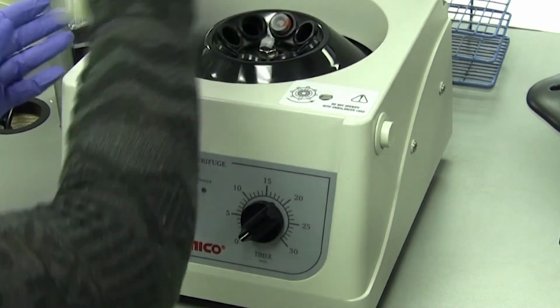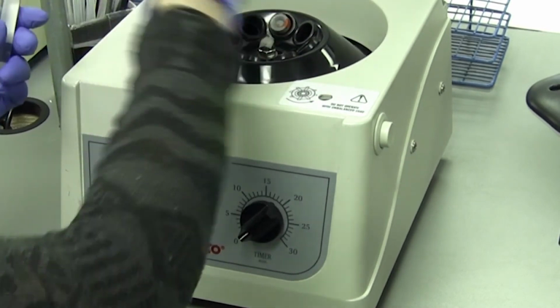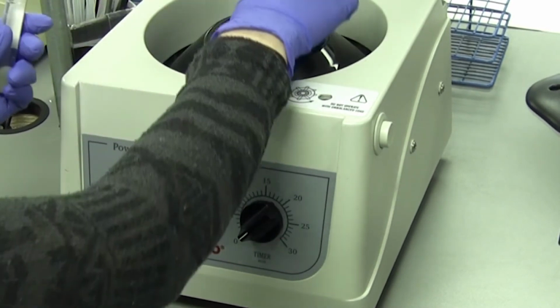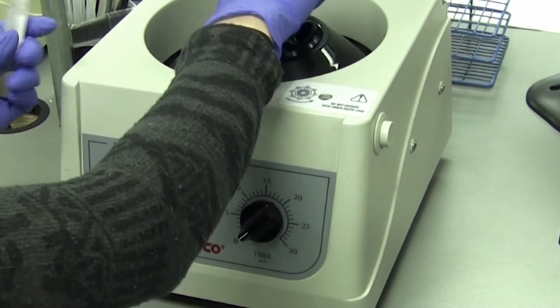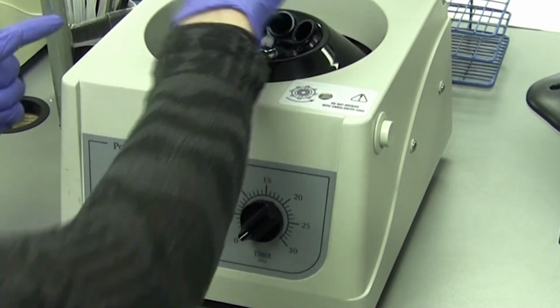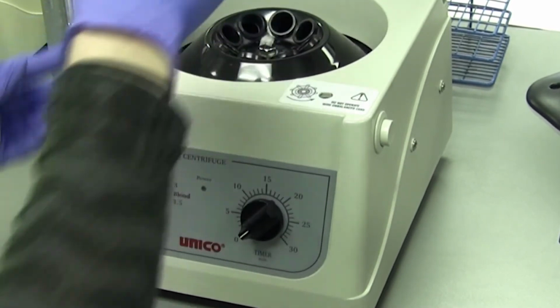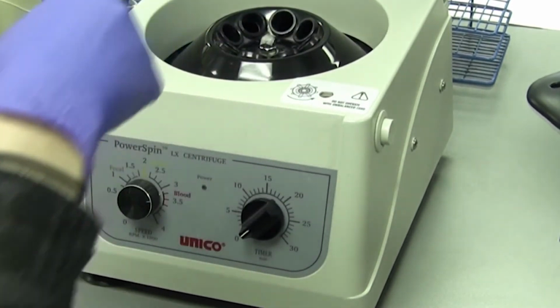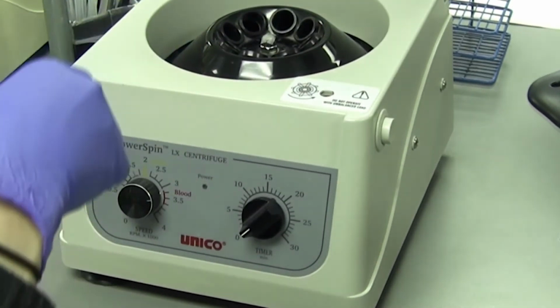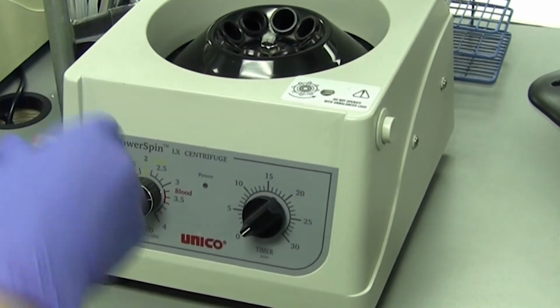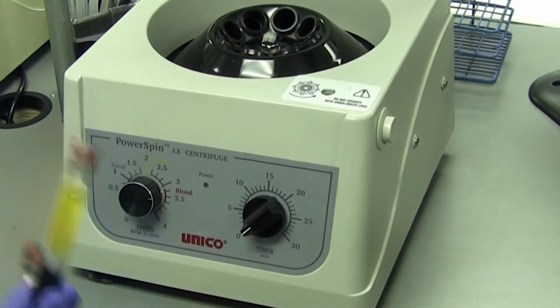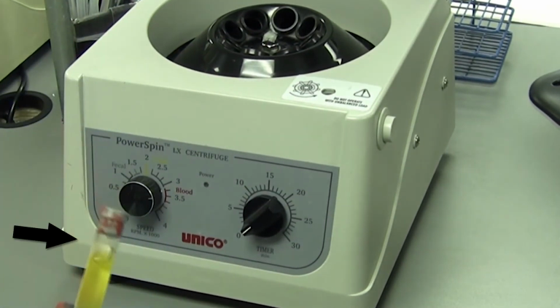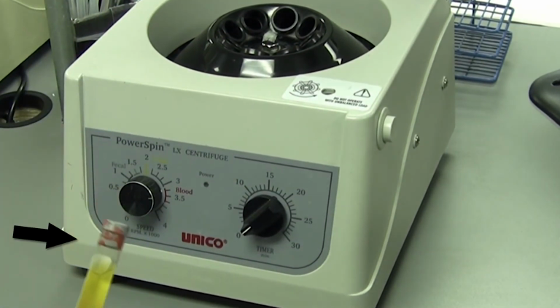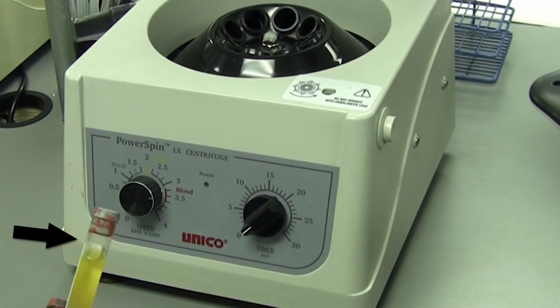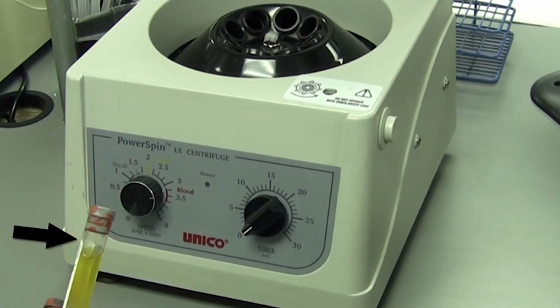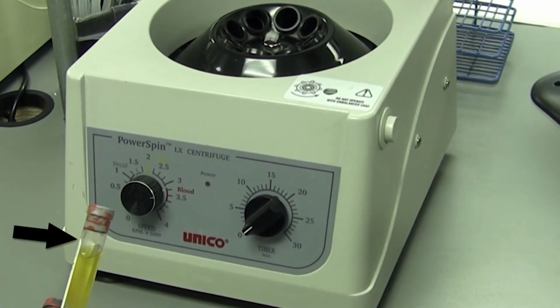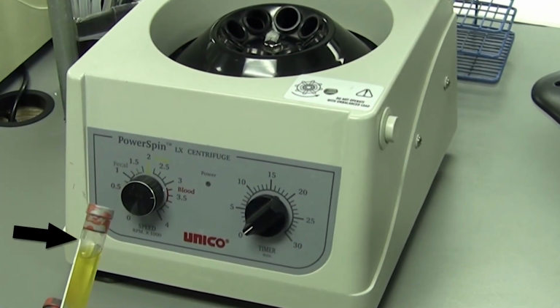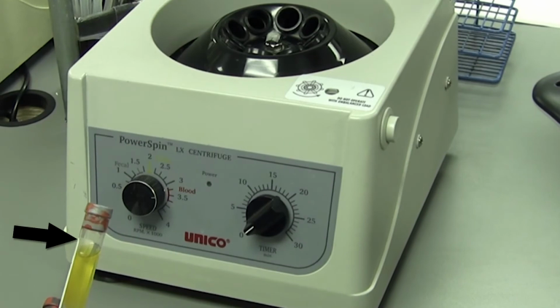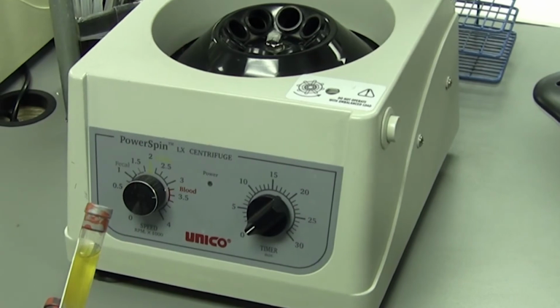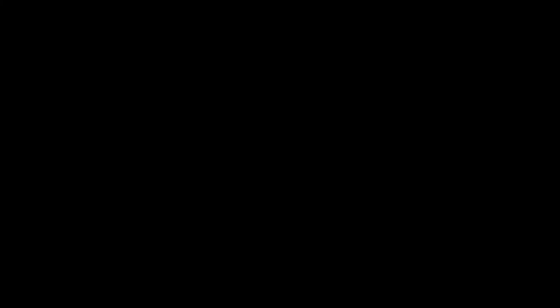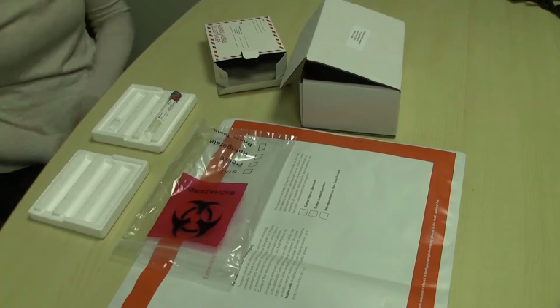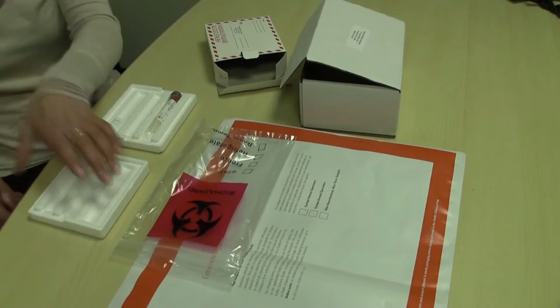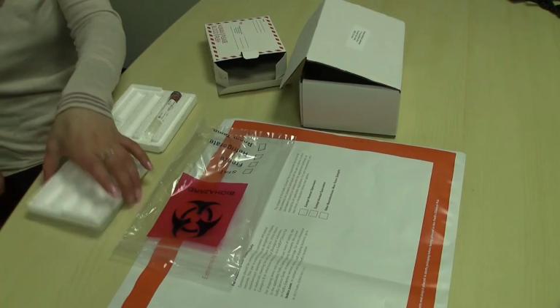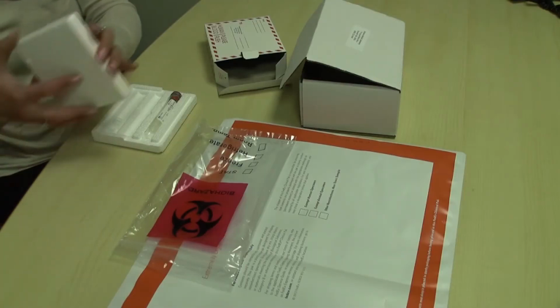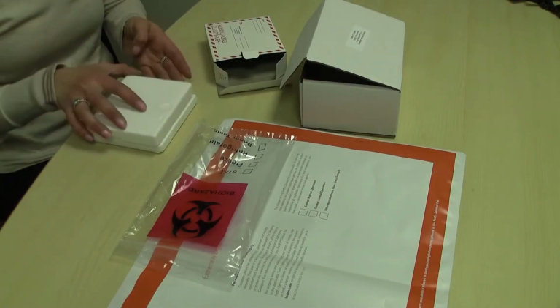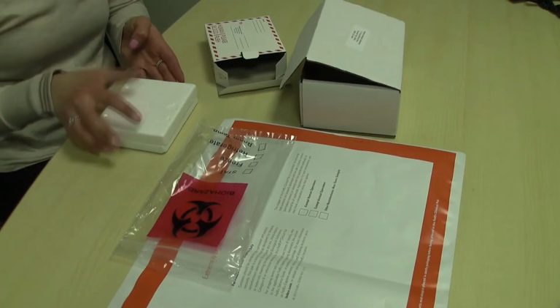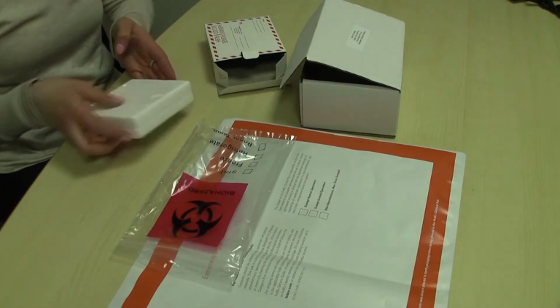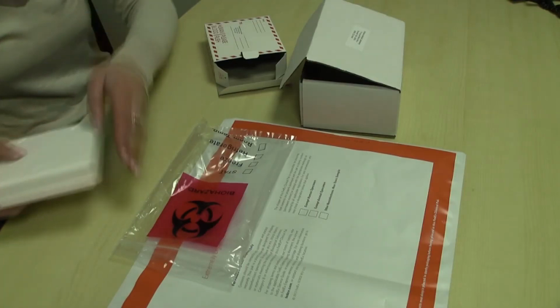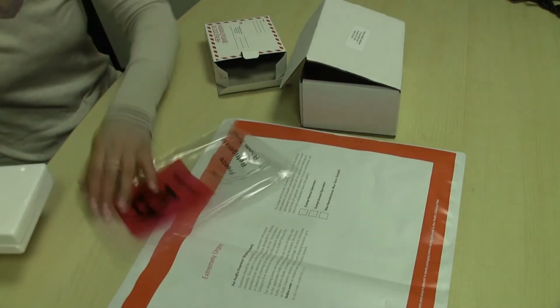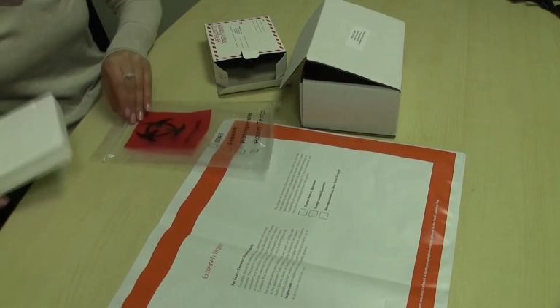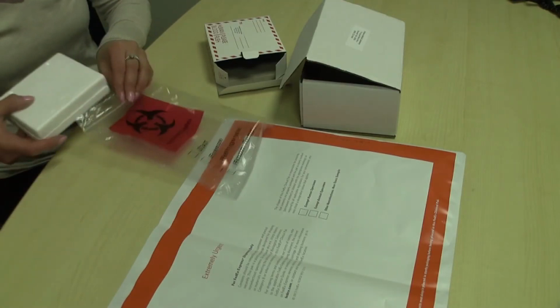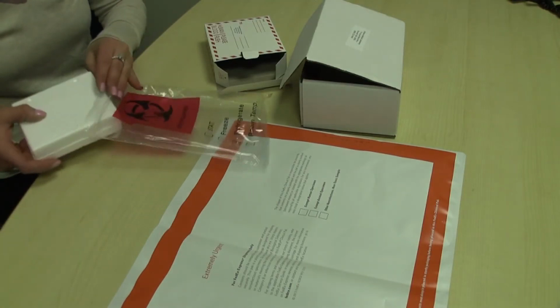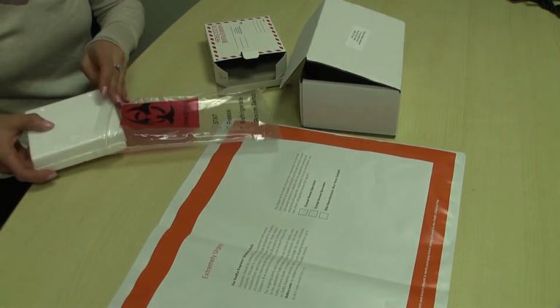Once collection is complete, make sure your name and date of birth are labeled on the tube. The tube needs to be placed into the protective styrofoam with the absorbent pad.